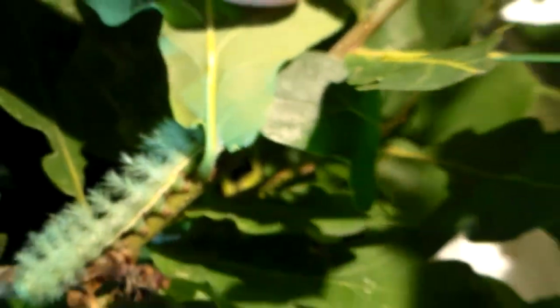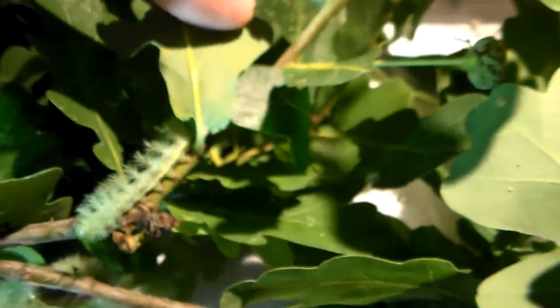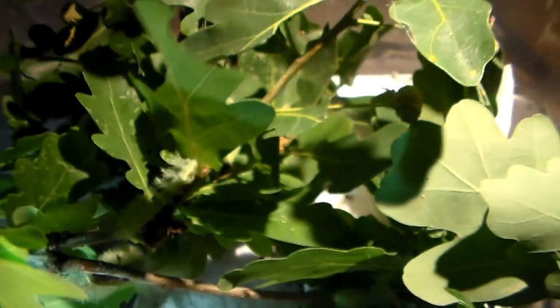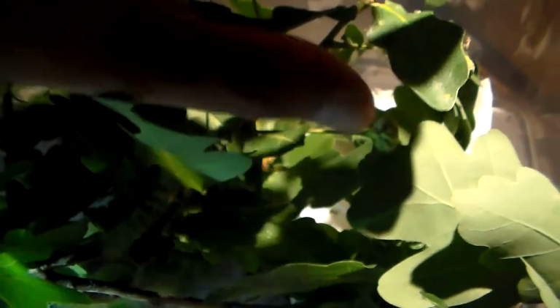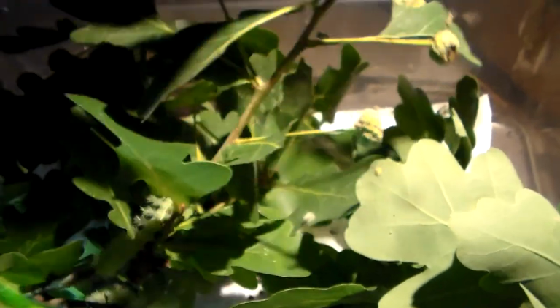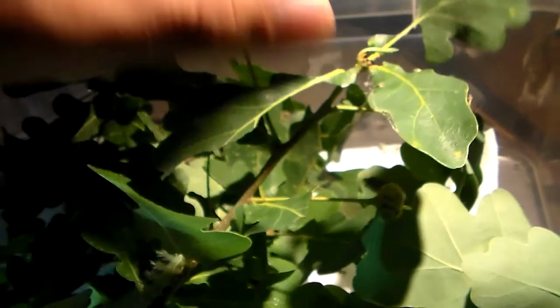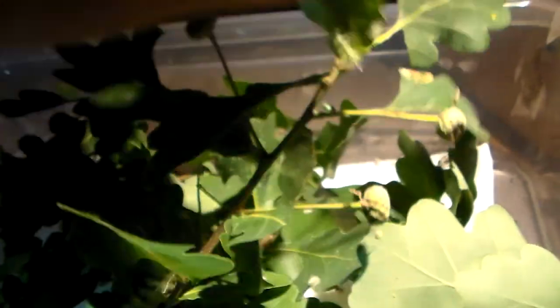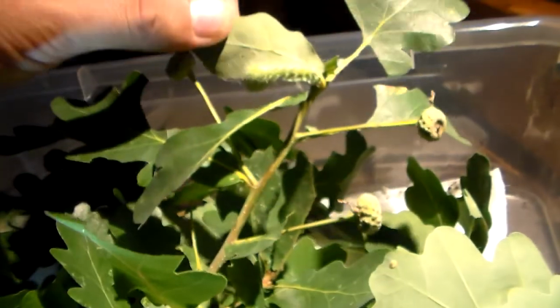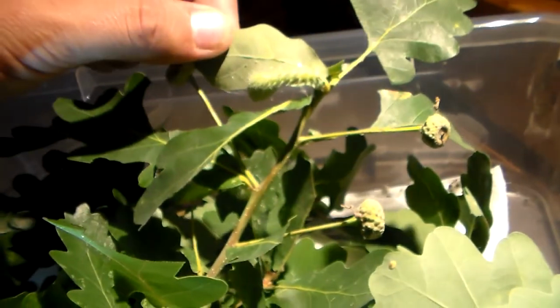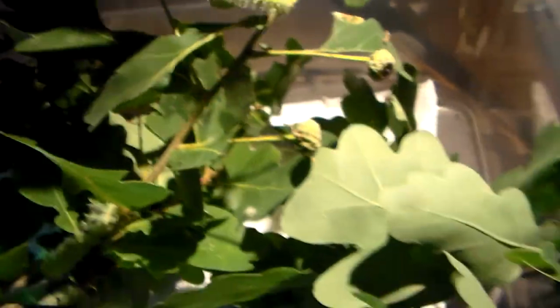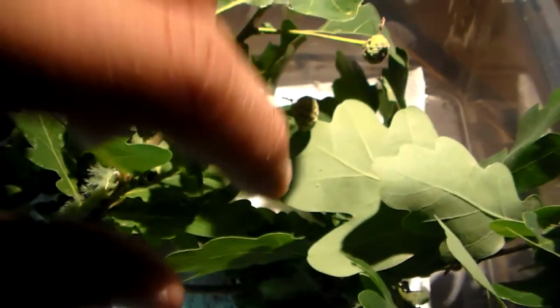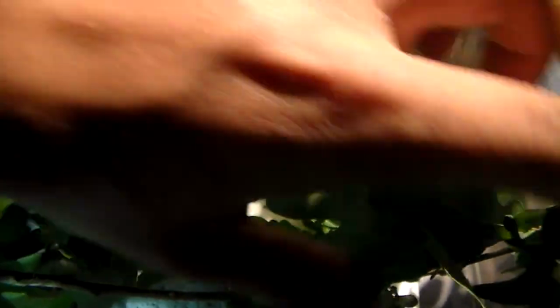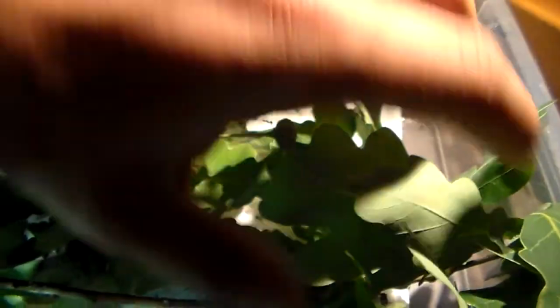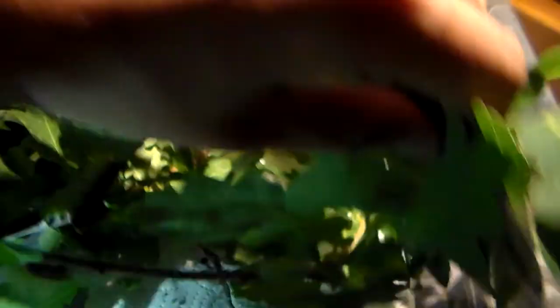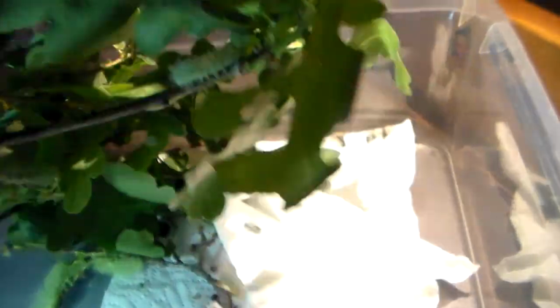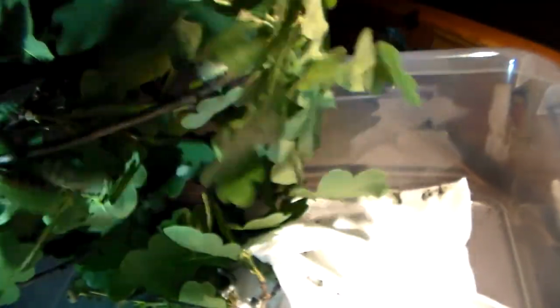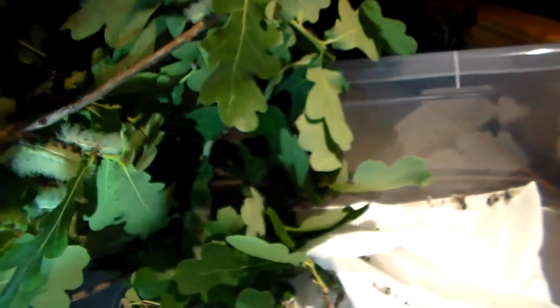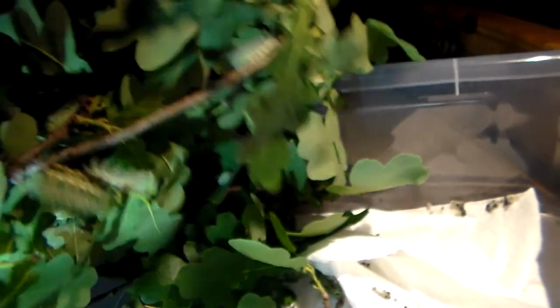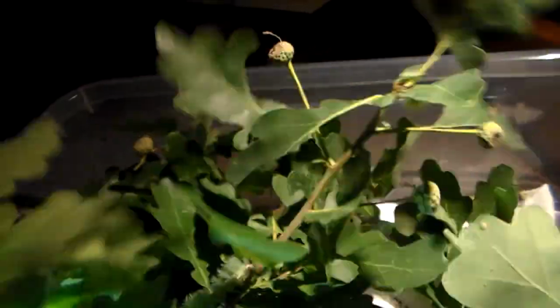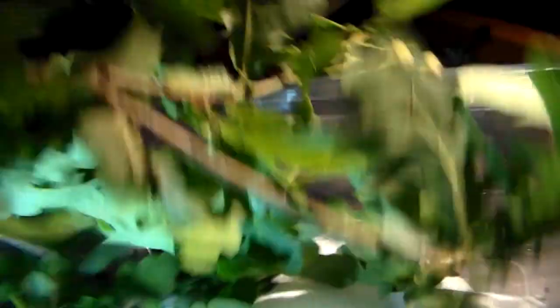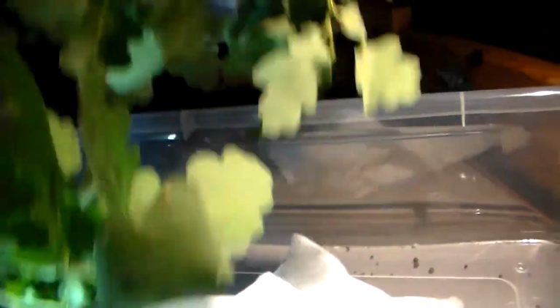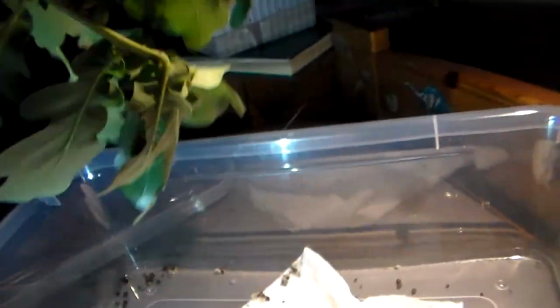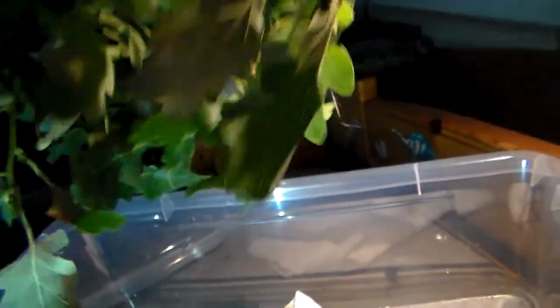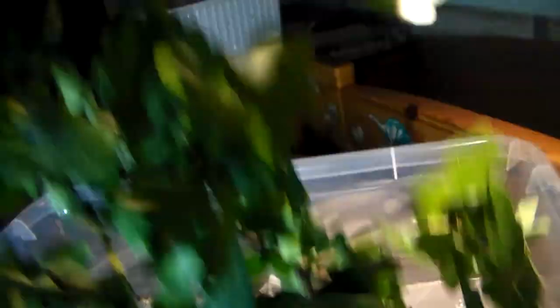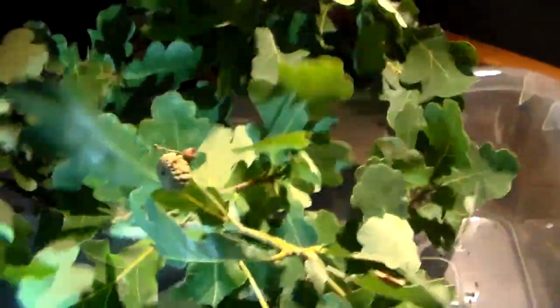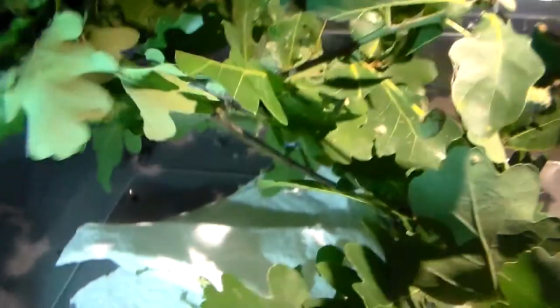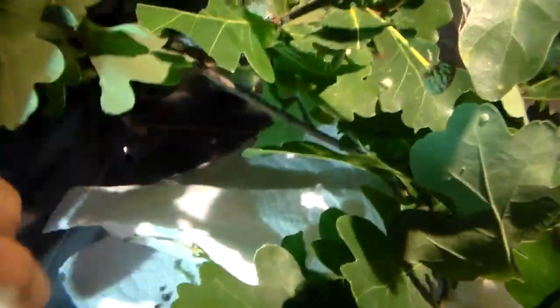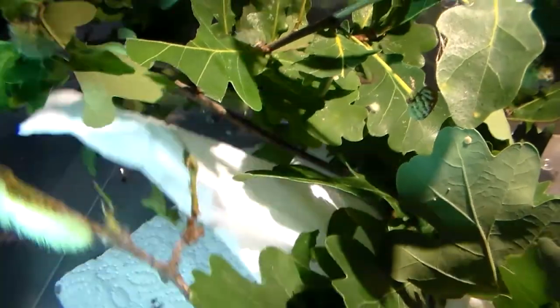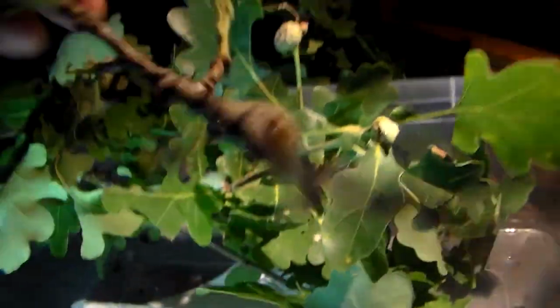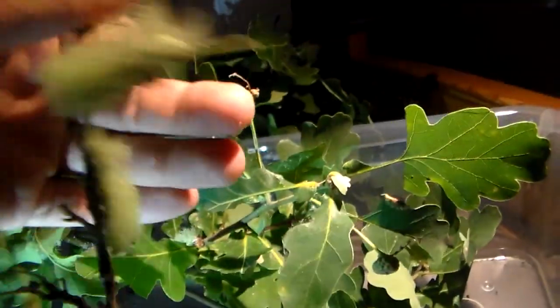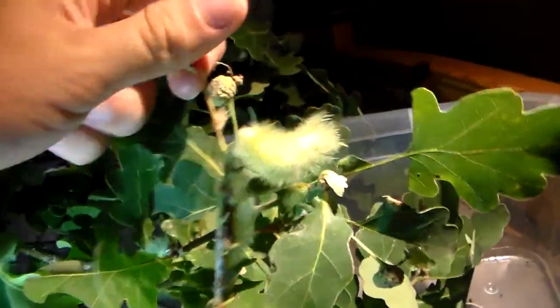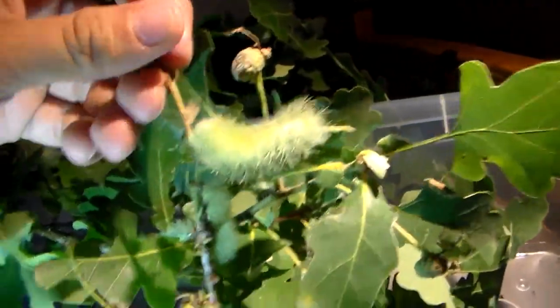As with many species from this genus, they do quite well on oak tree. Oak tree seems to be the preferred food plant of many many species of Automerus at least. There are quite a few larvae in here if you look closely.